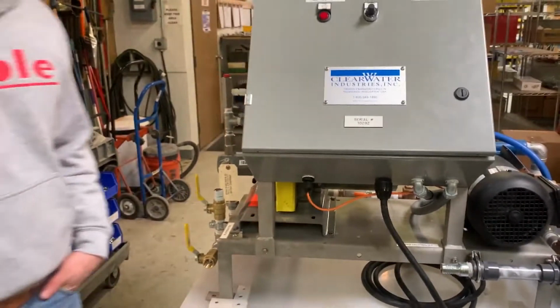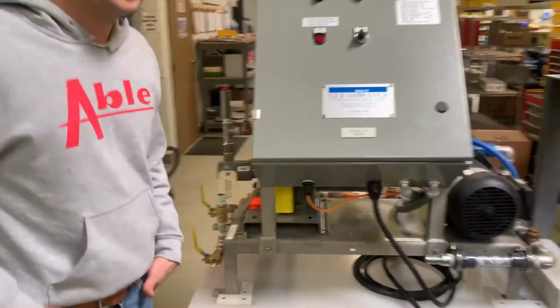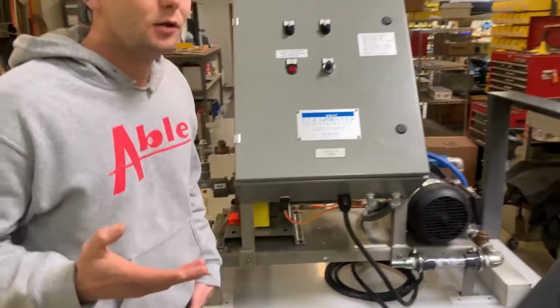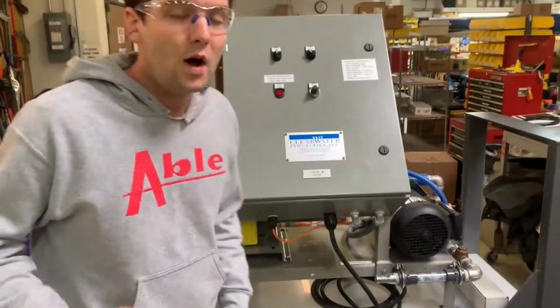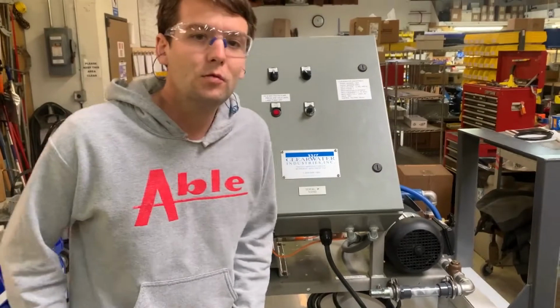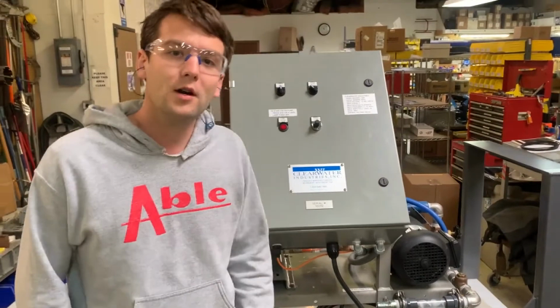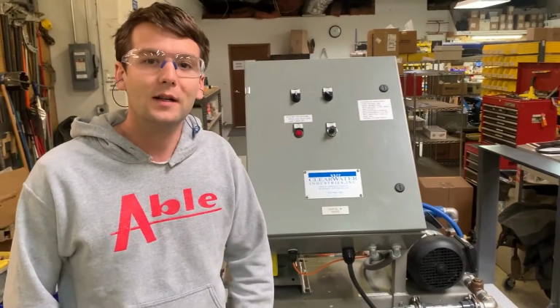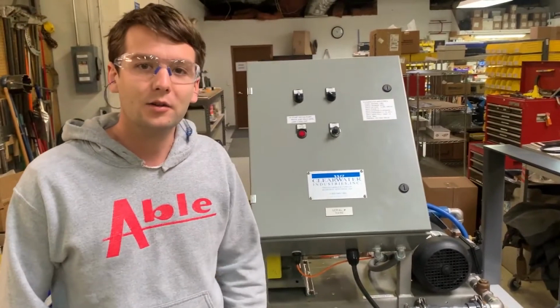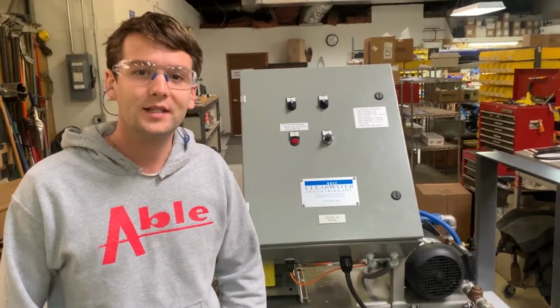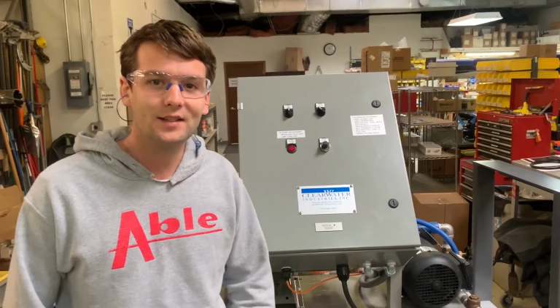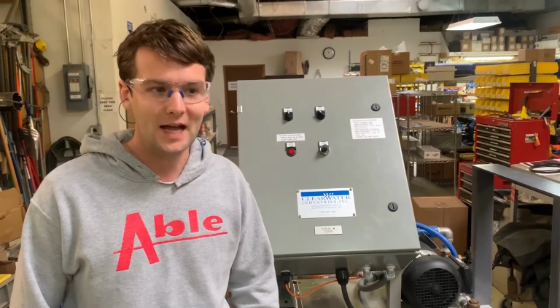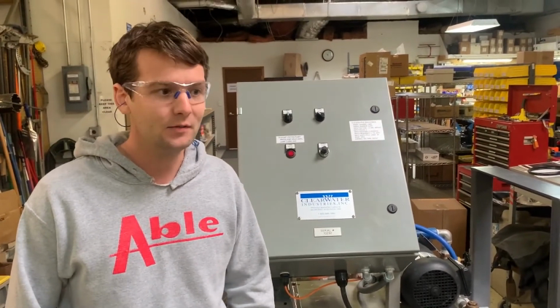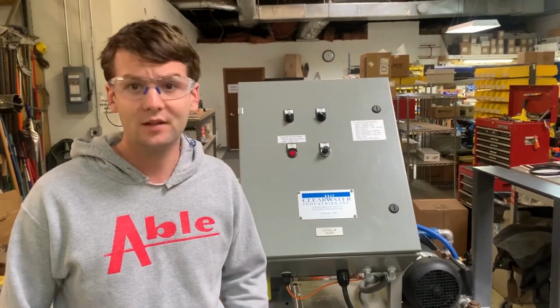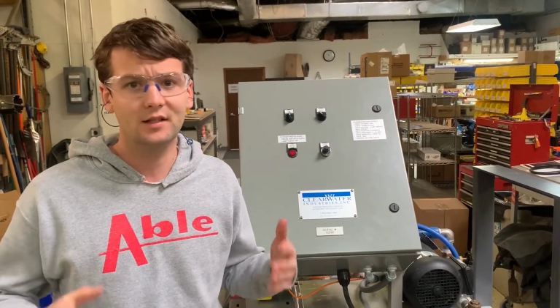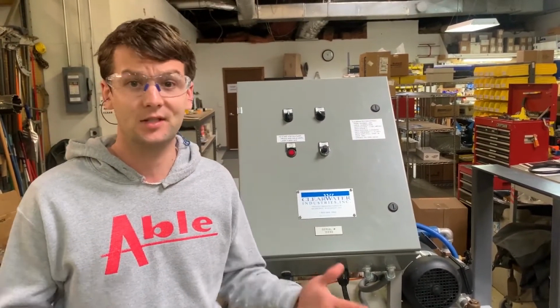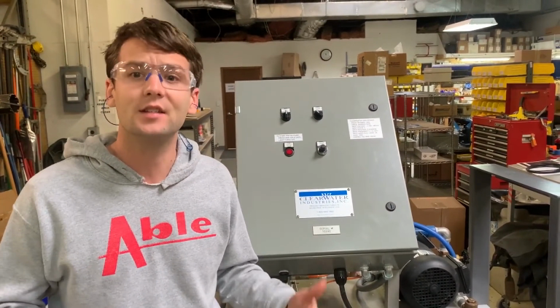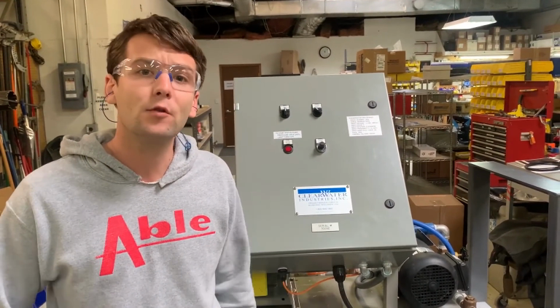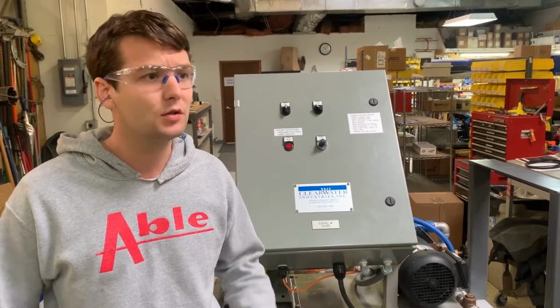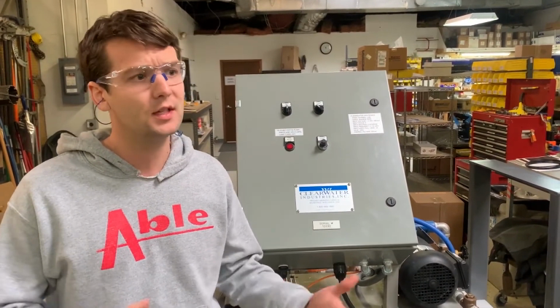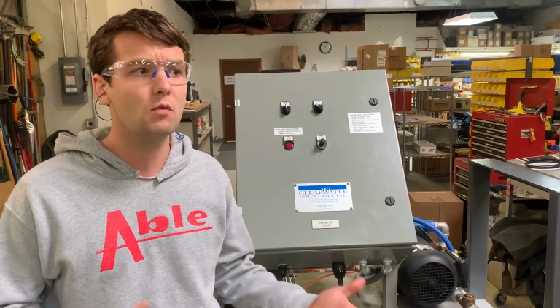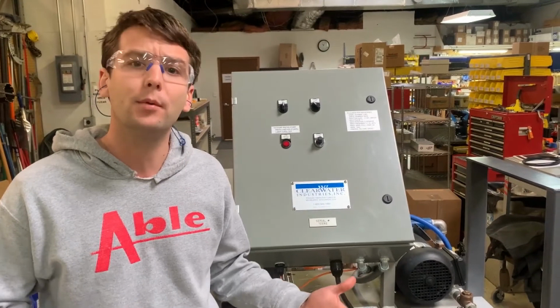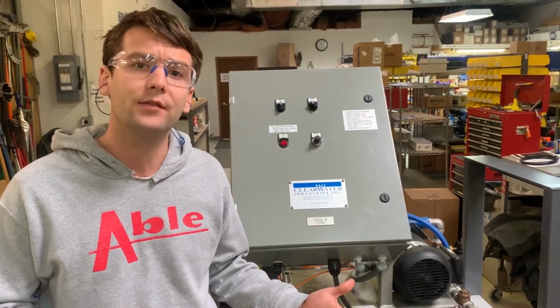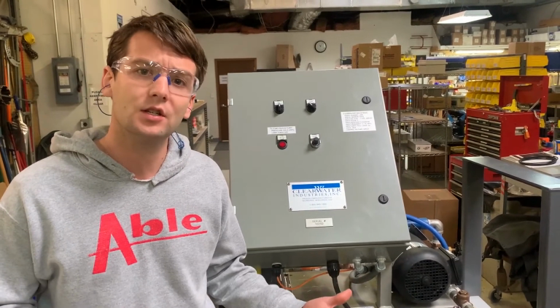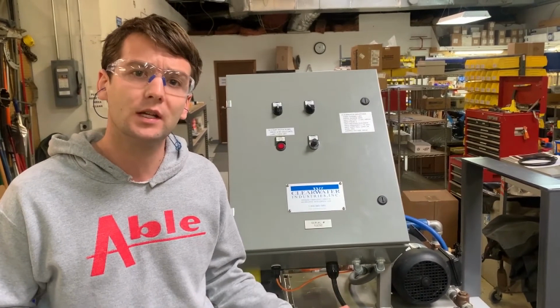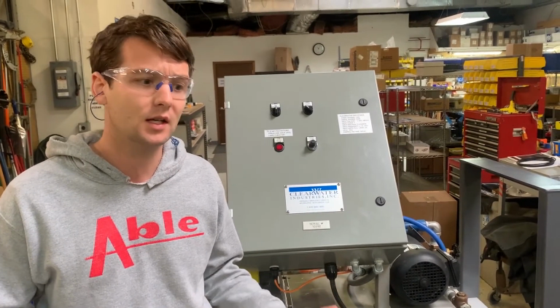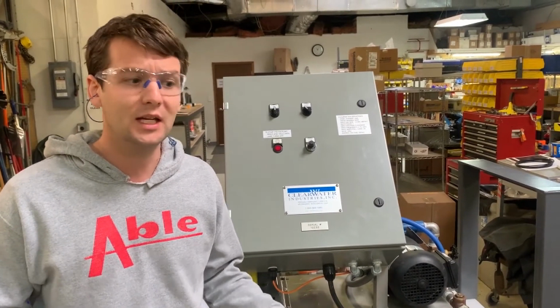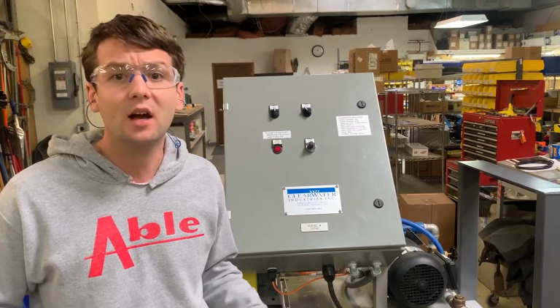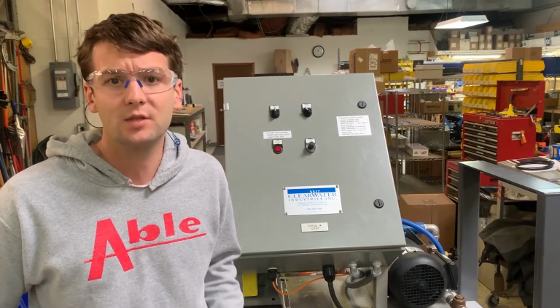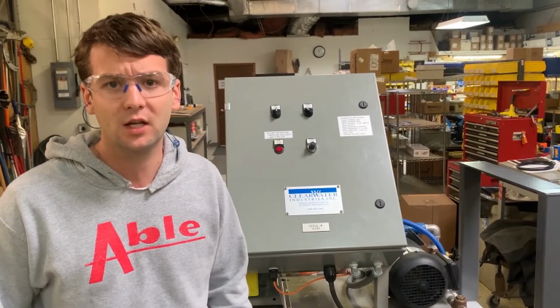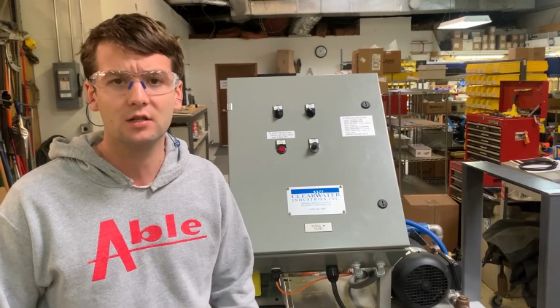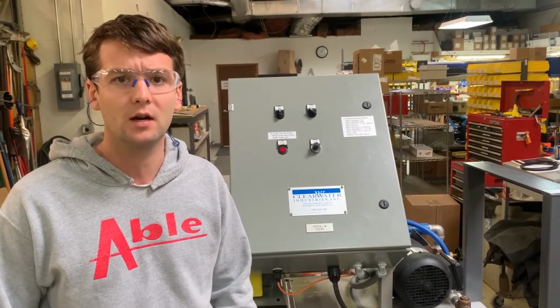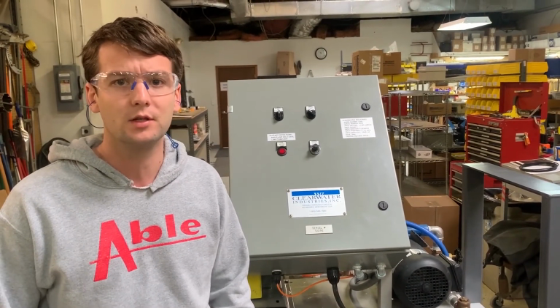That concludes the walkthrough of our model 800 stainless steel L. This is a stock system for us, and you can see how with a couple of modifications we can meet any custom specifications for our customers.